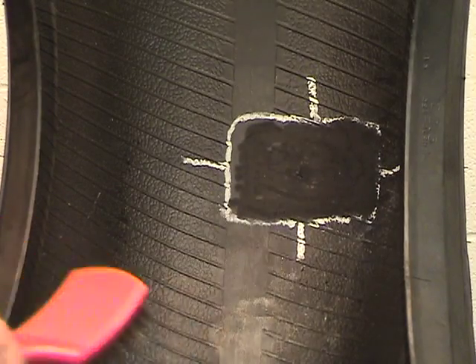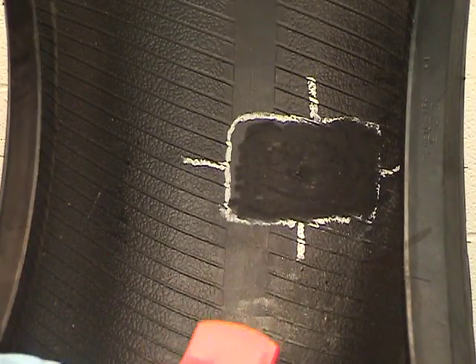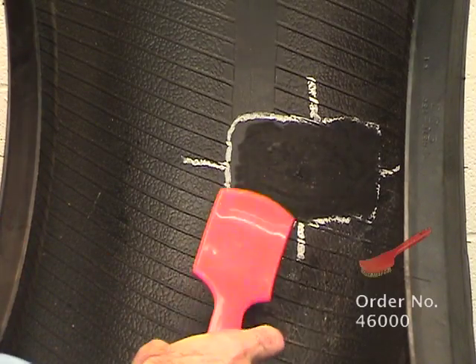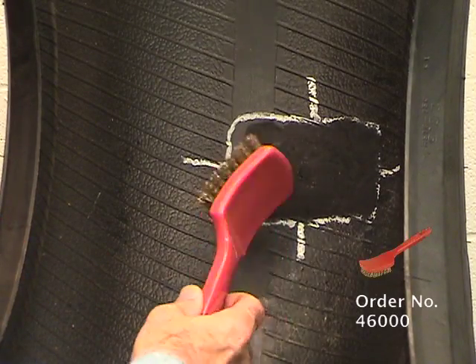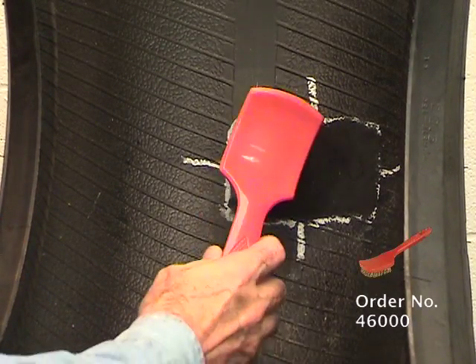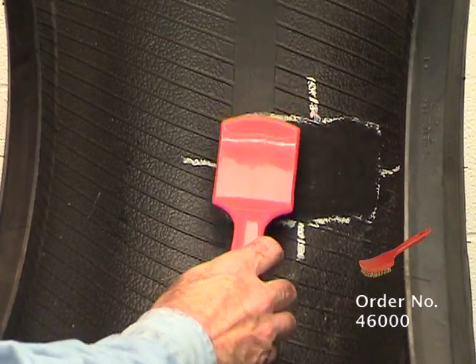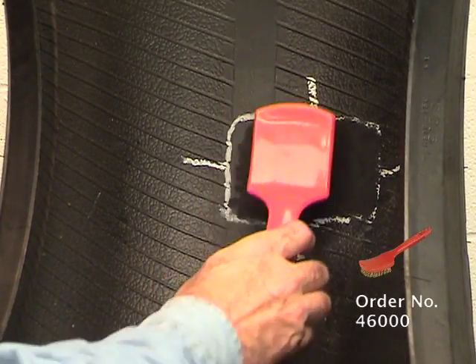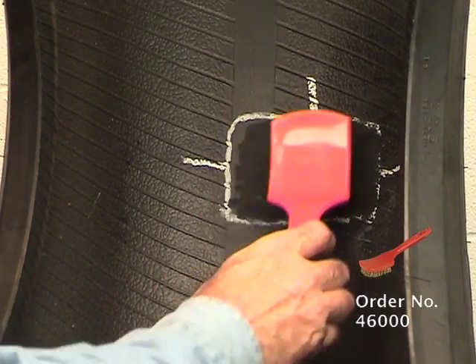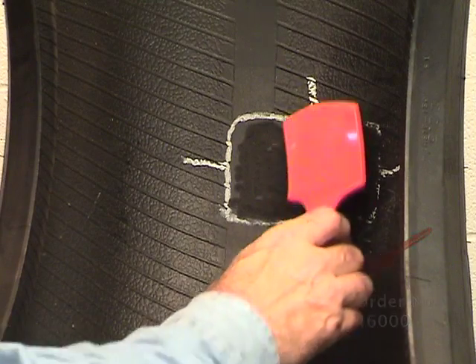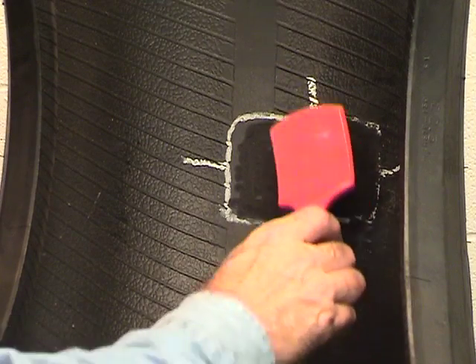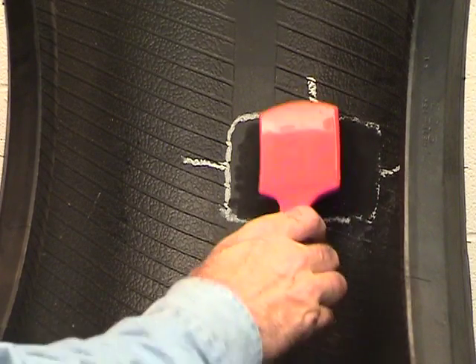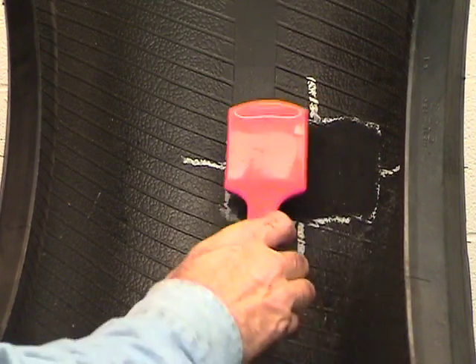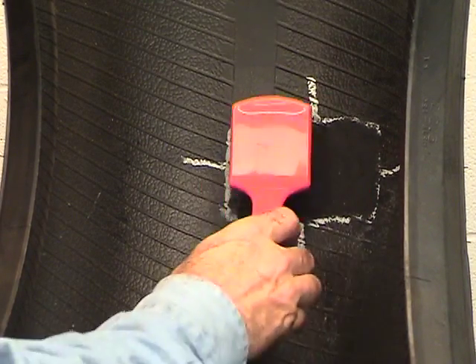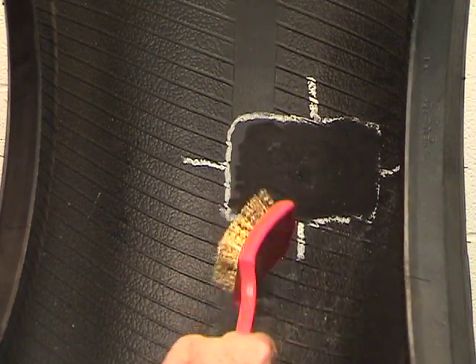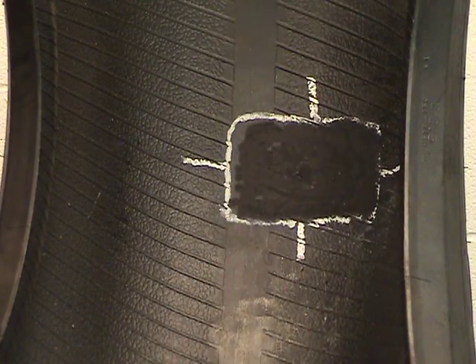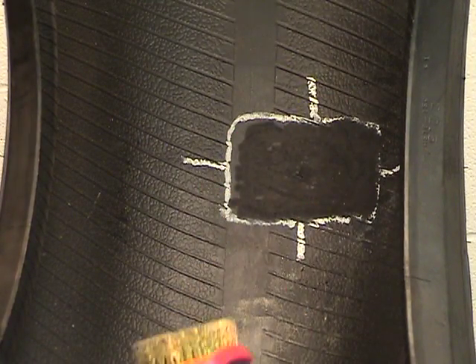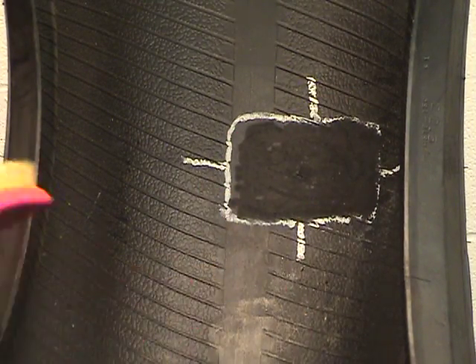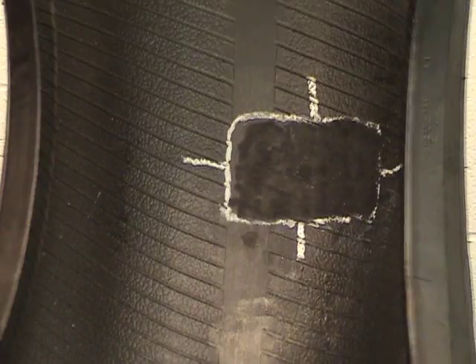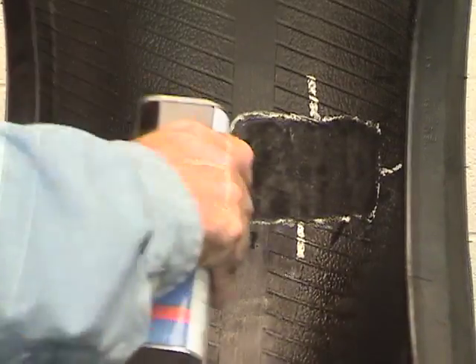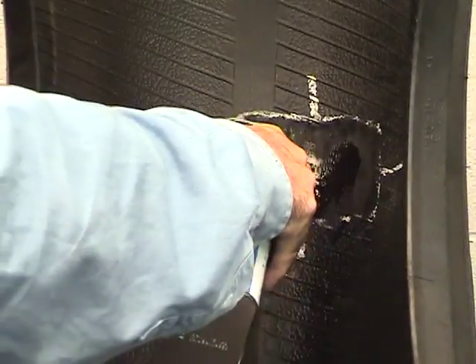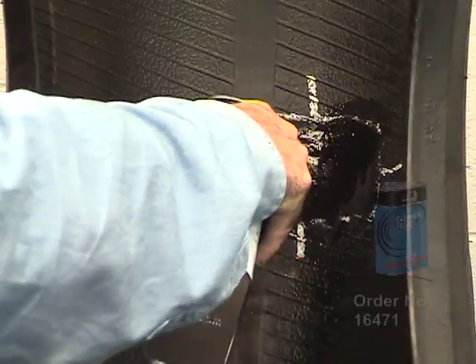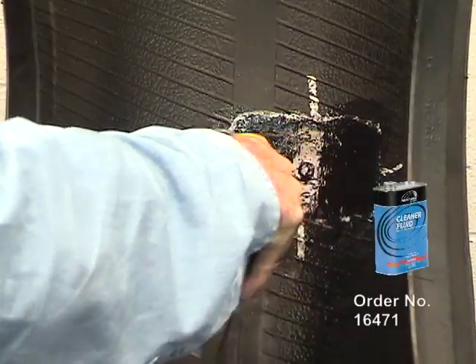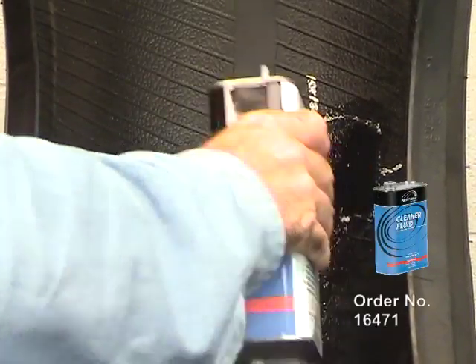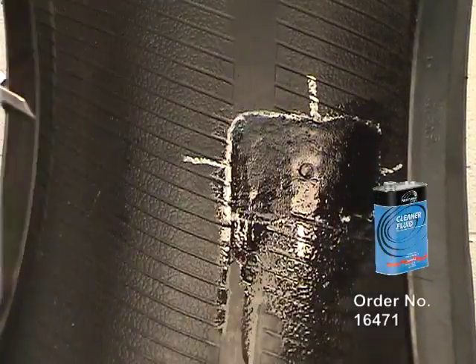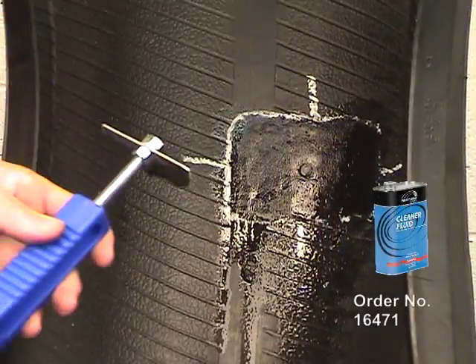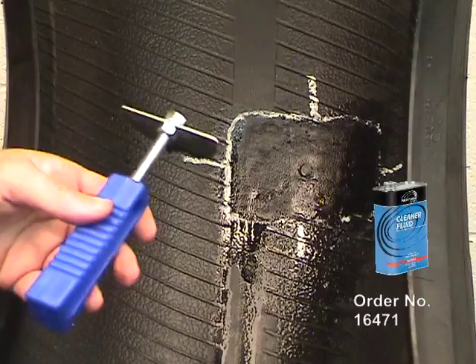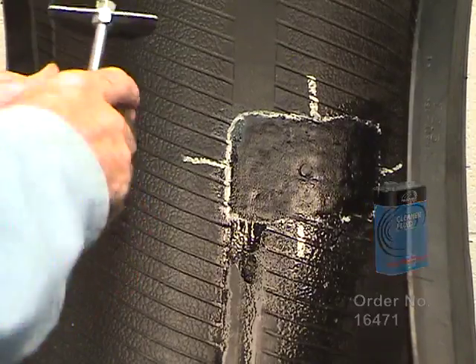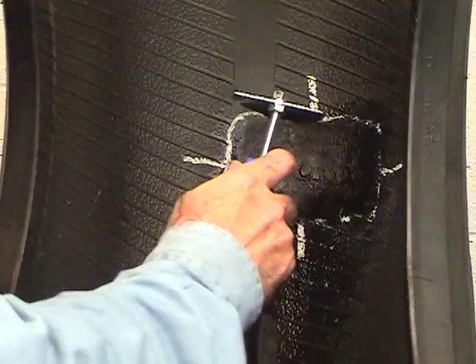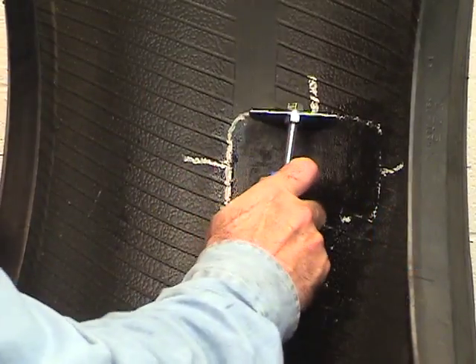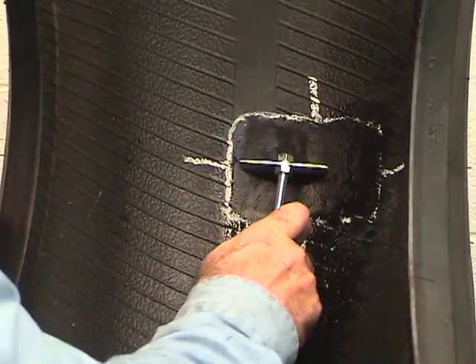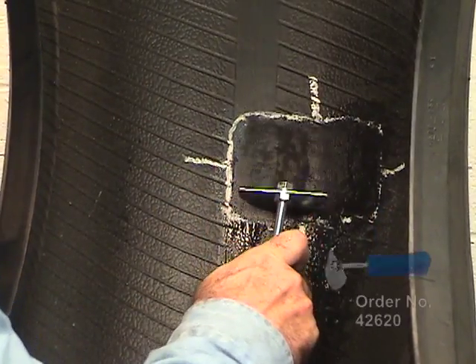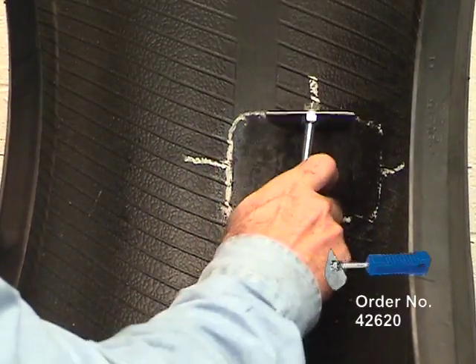Use a soft brass bristle brush to remove any remaining debris. Apply a light coat of patch rubber cleaner fluid to the buffed area, scrape it clean and allow it to dry.